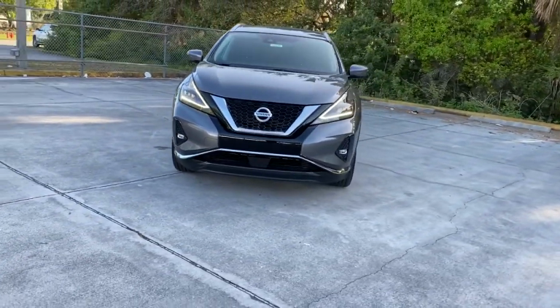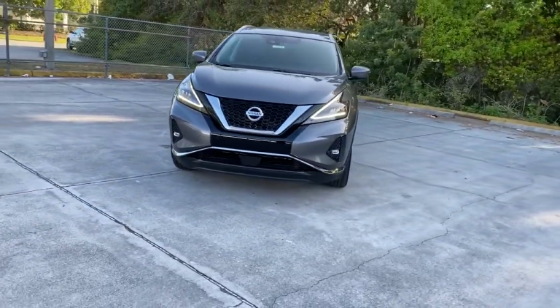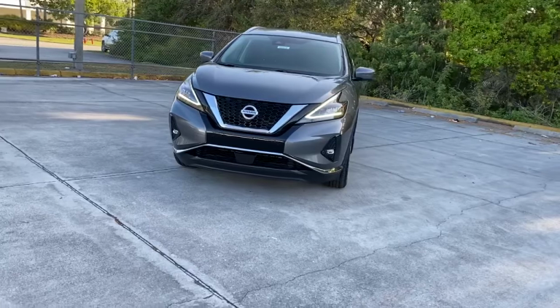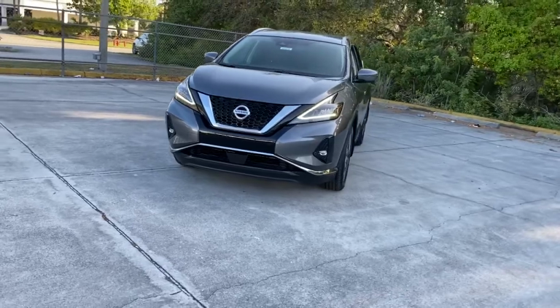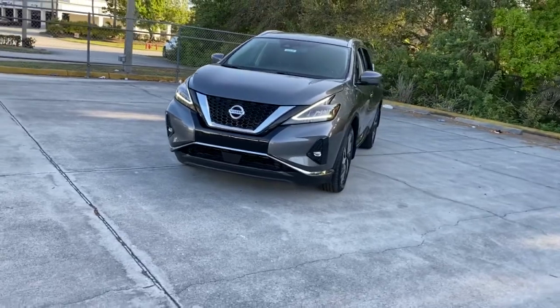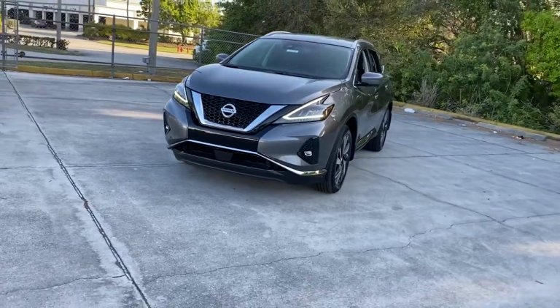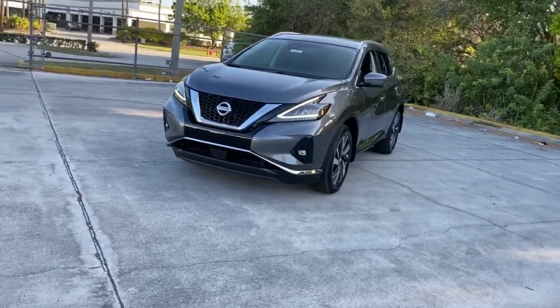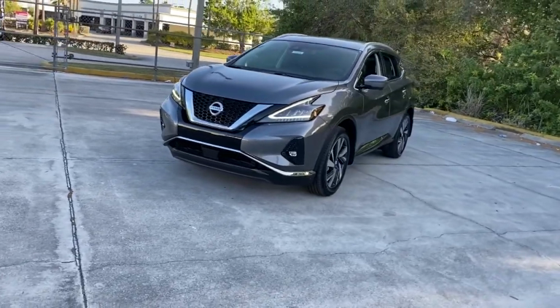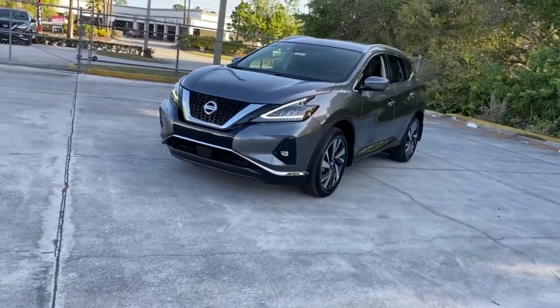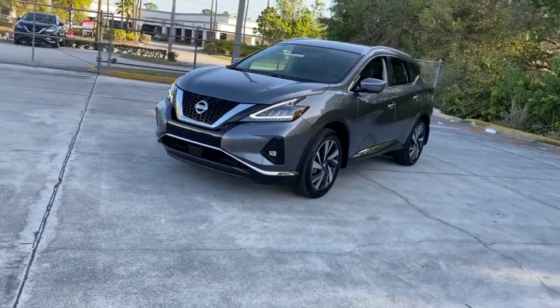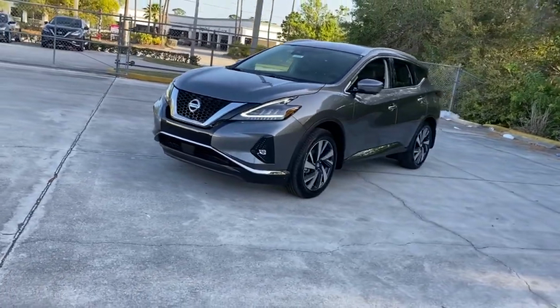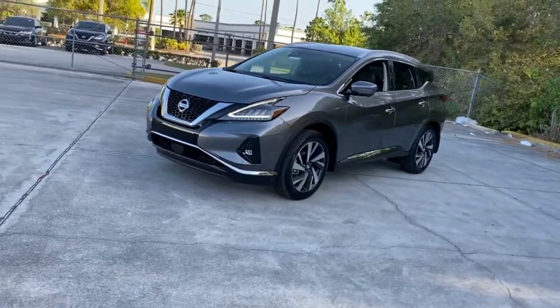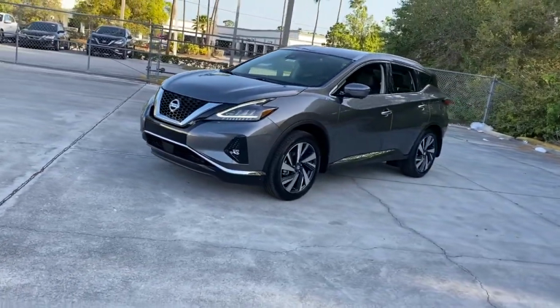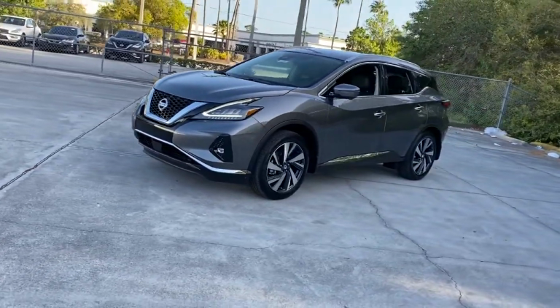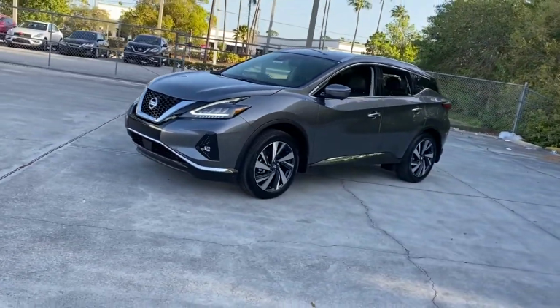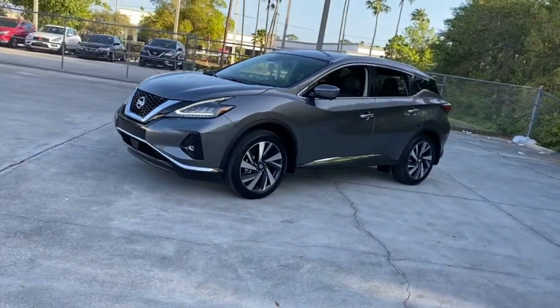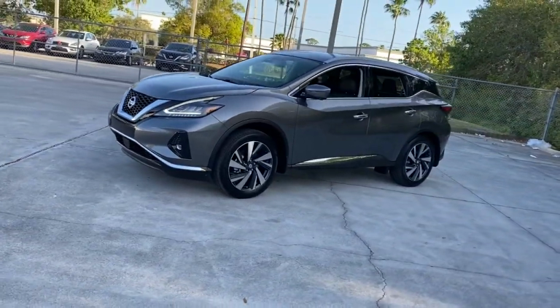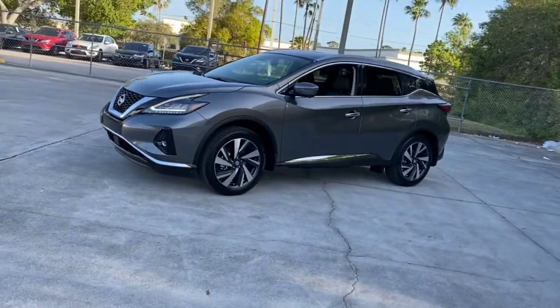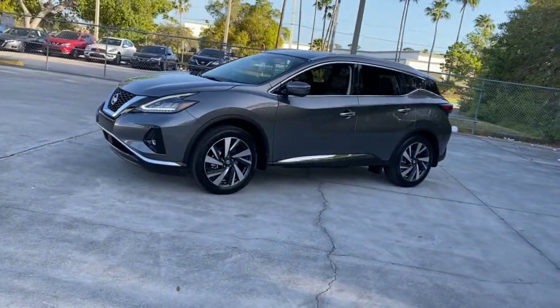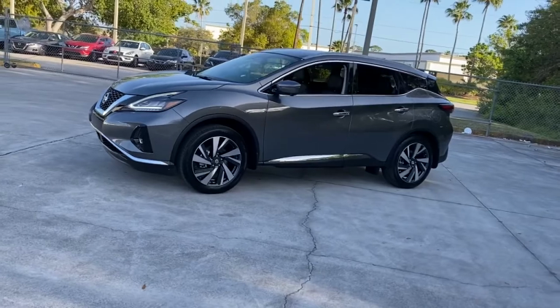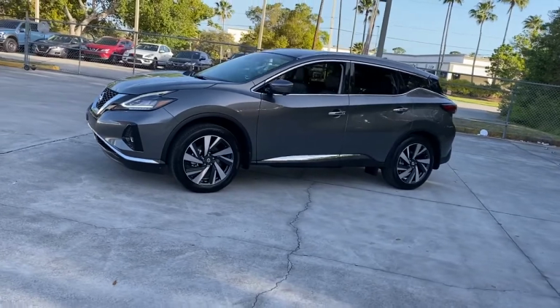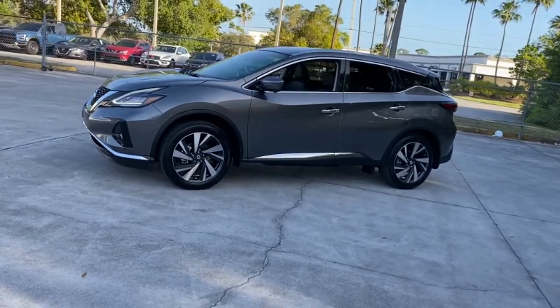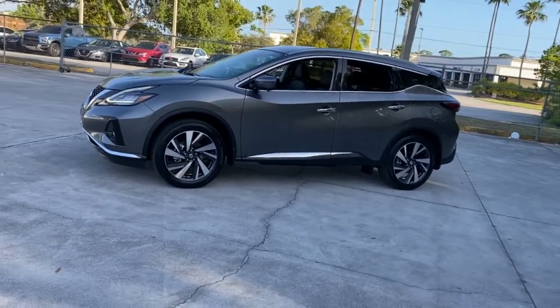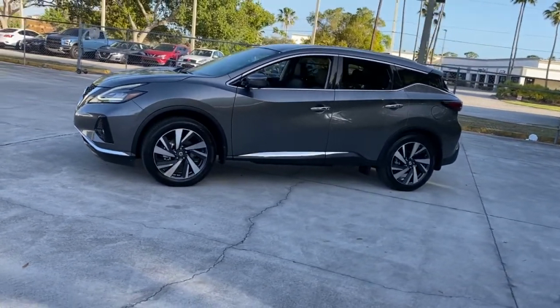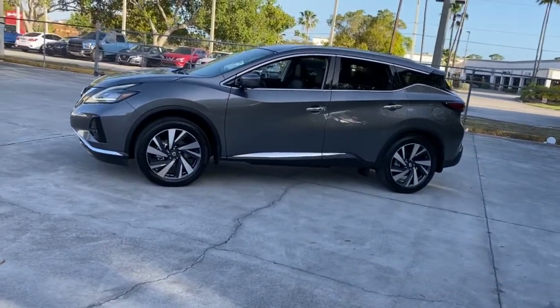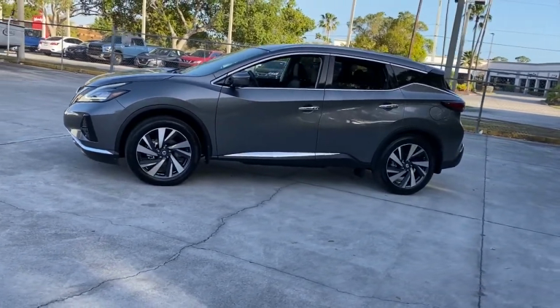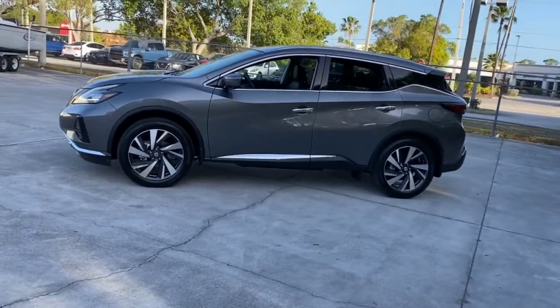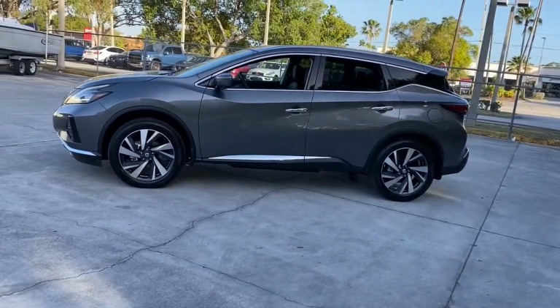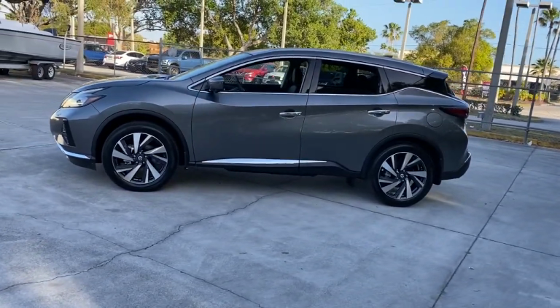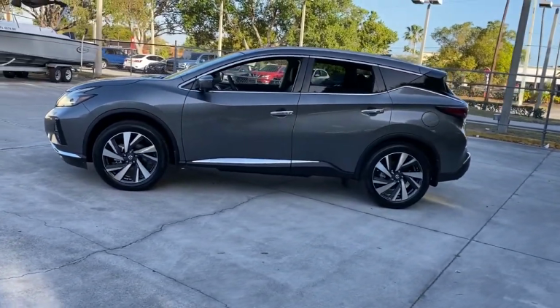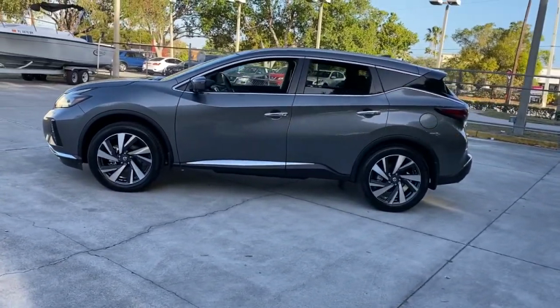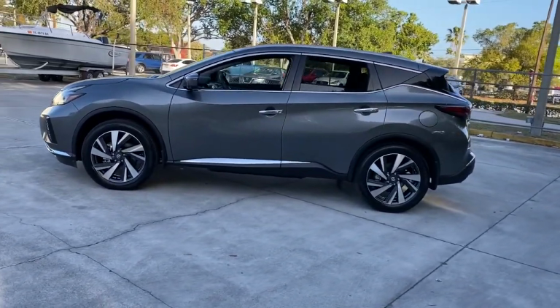From its generous cargo space, to its silky smooth ride, to its advanced safety and infotainment tech, this deluxe midsize crossover infuses every journey with confidence.